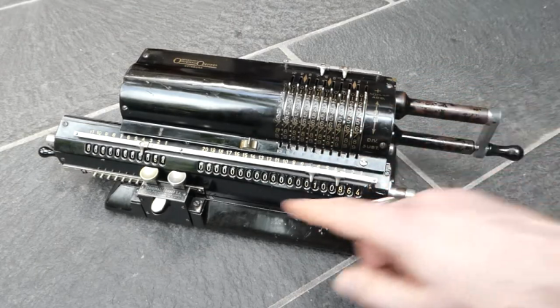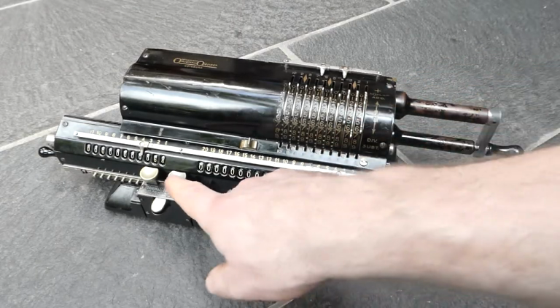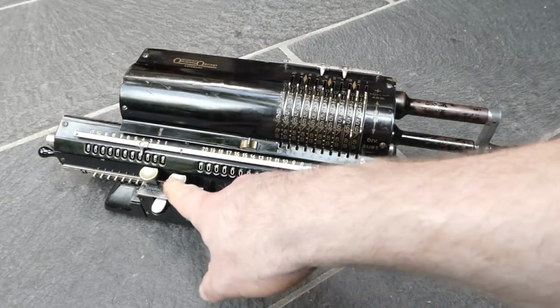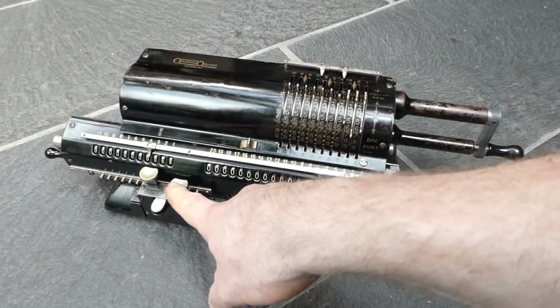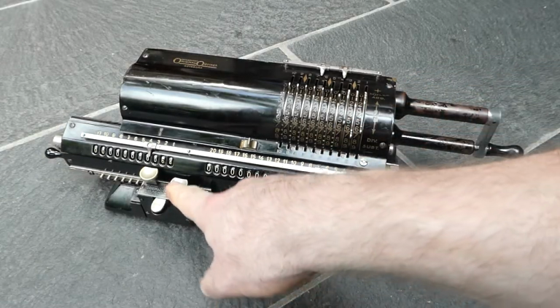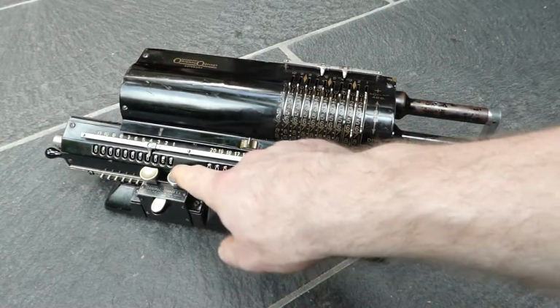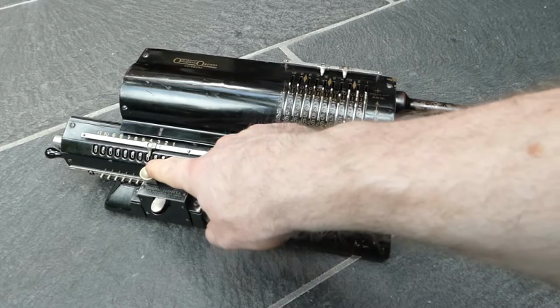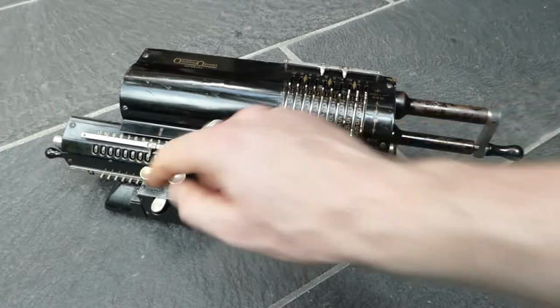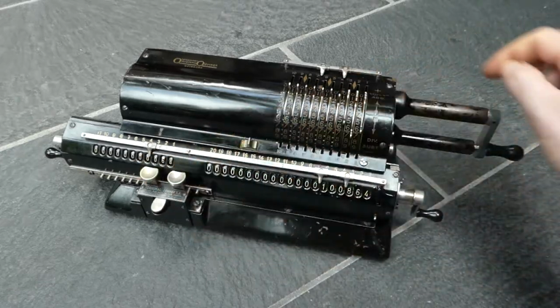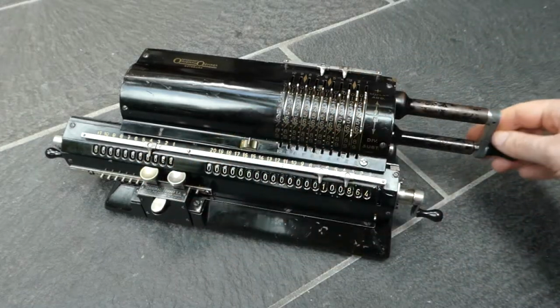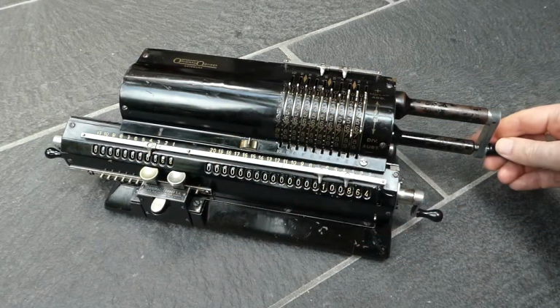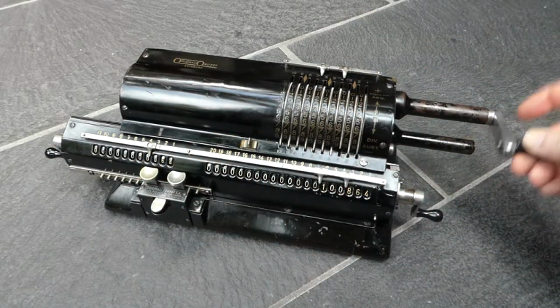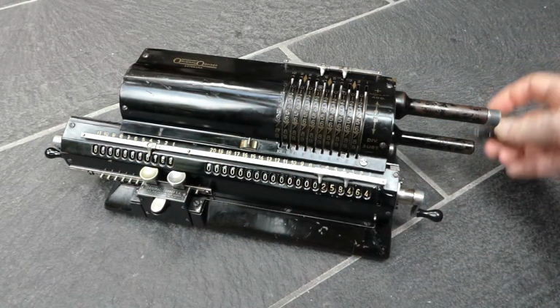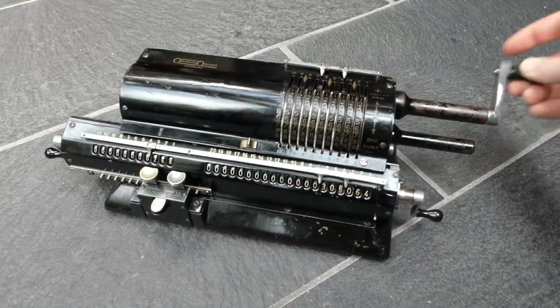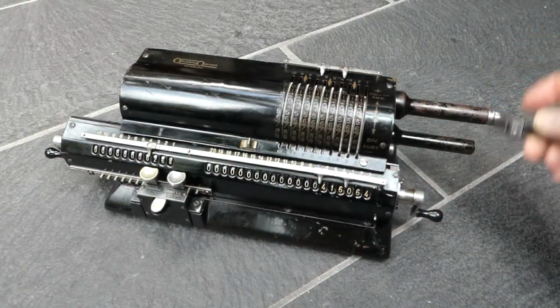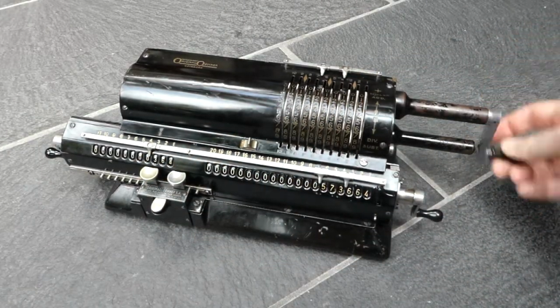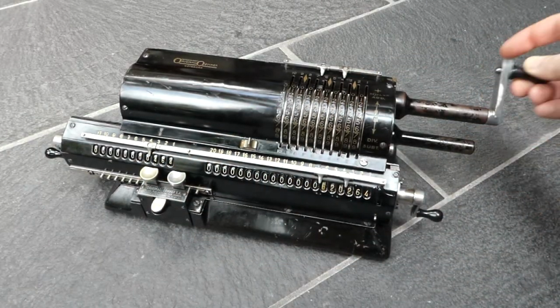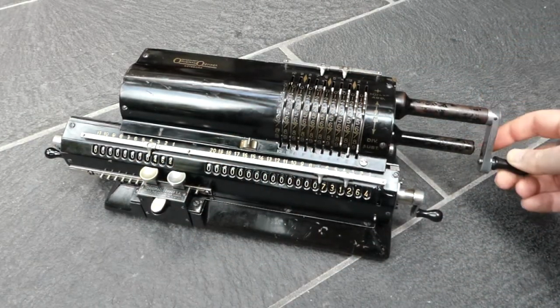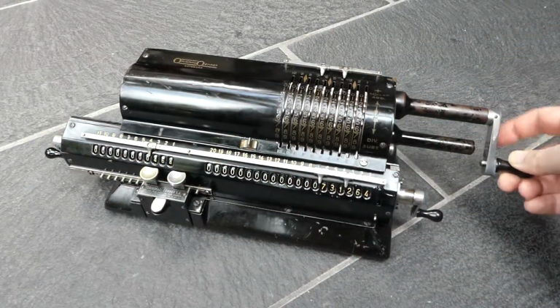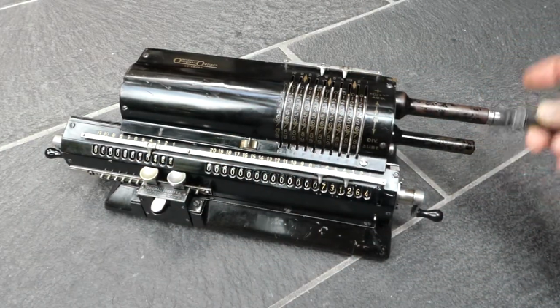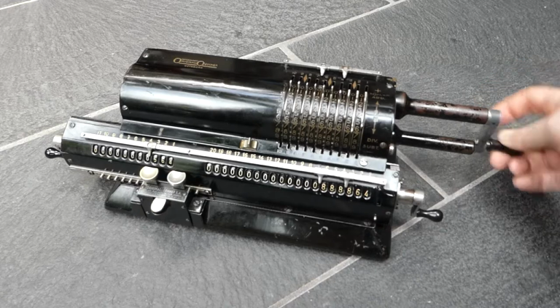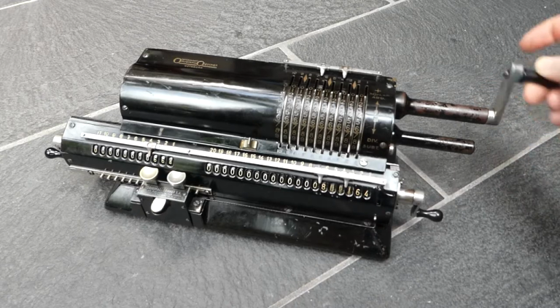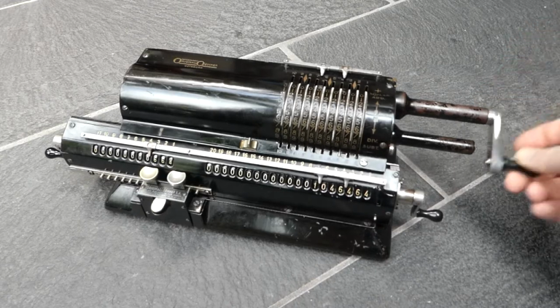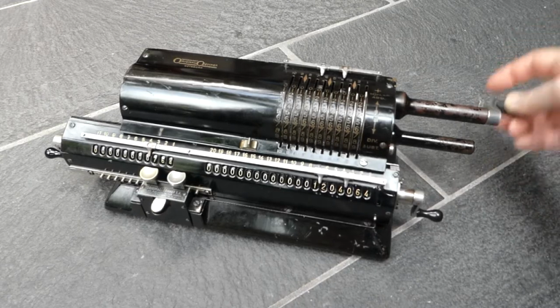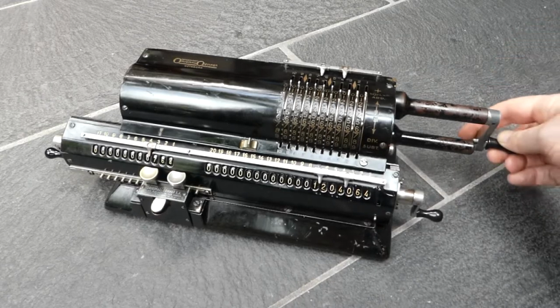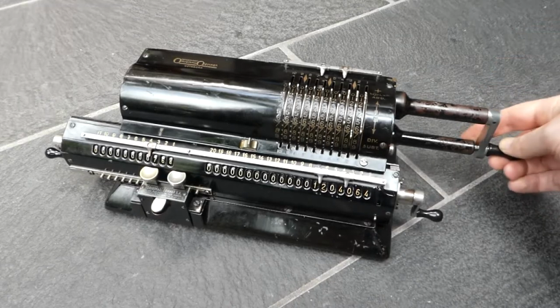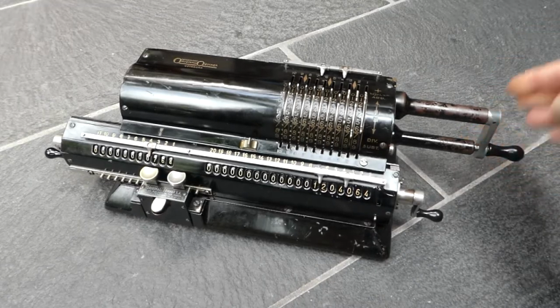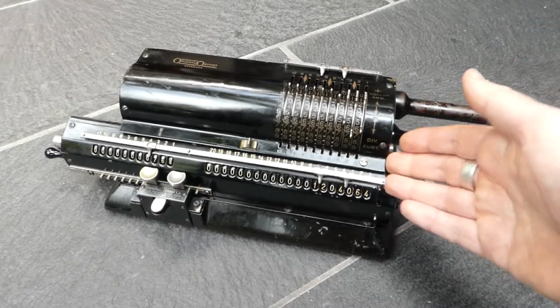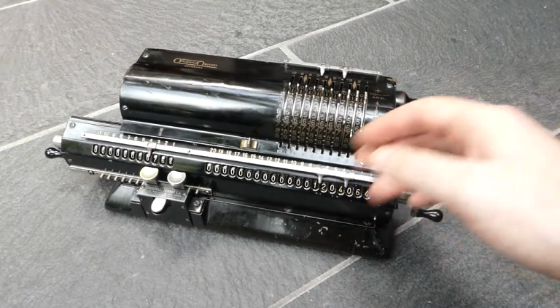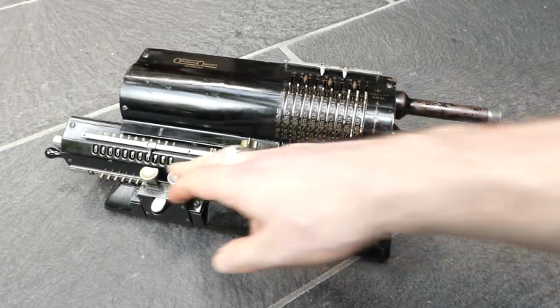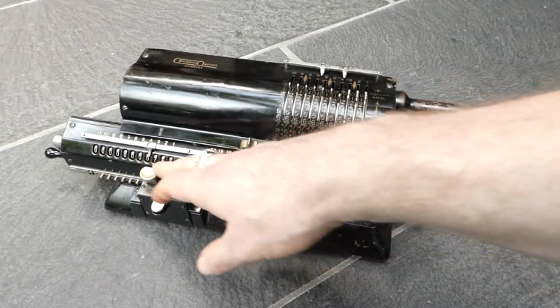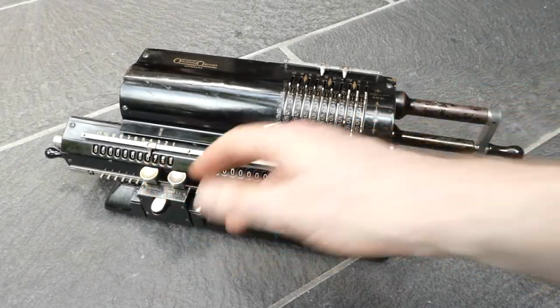If I shift it one more time to the hundreds position, I can do a large multiplication — in this case by 764.